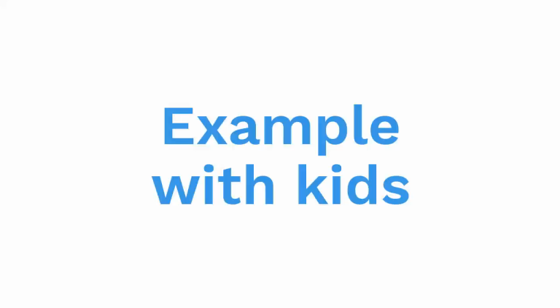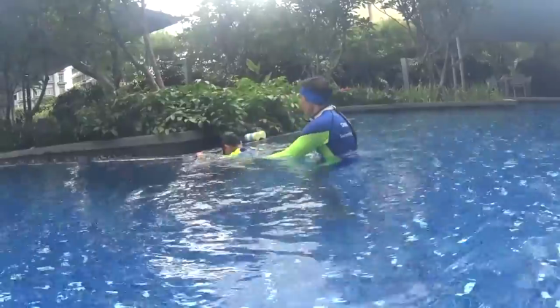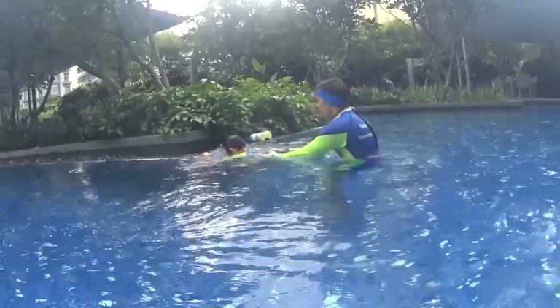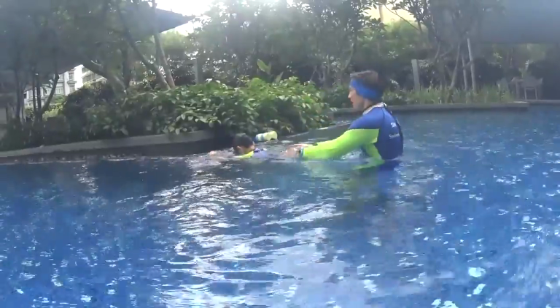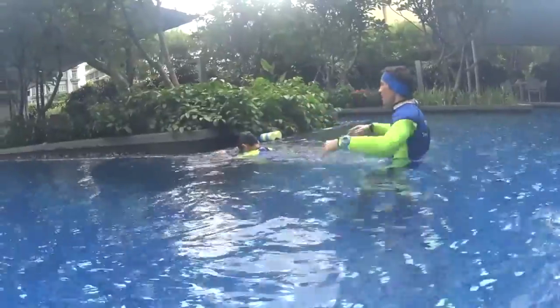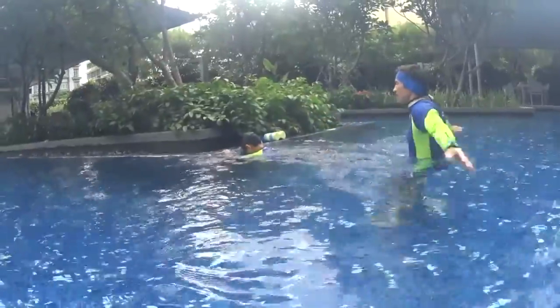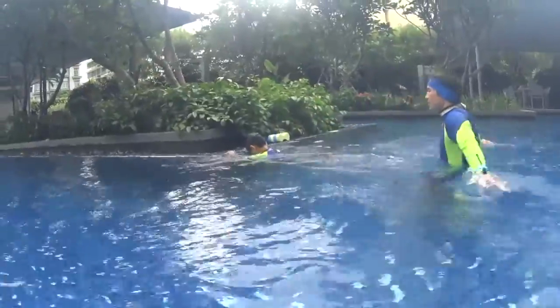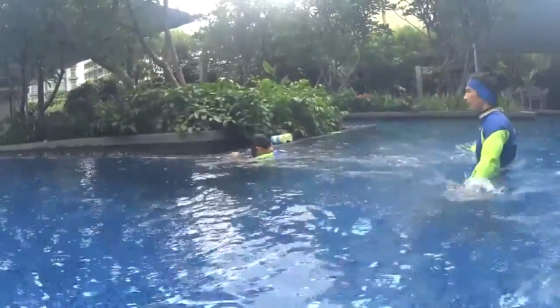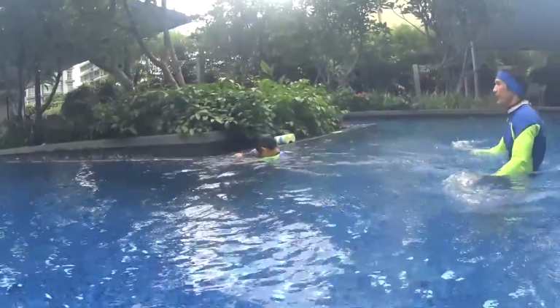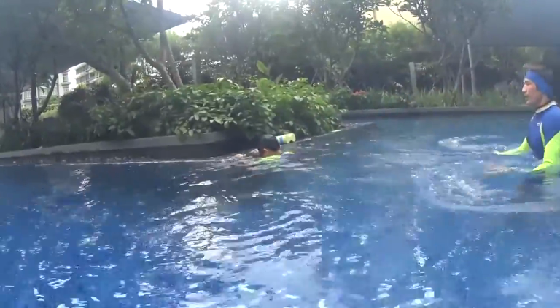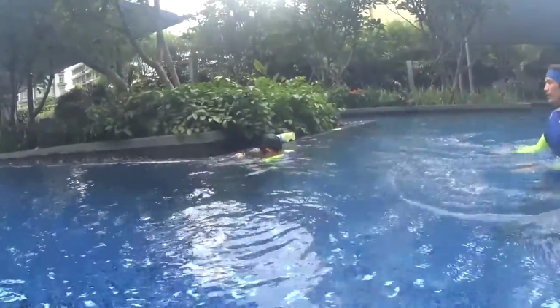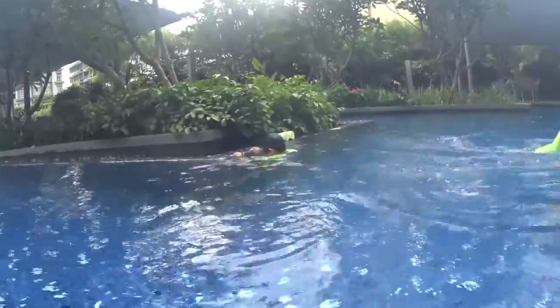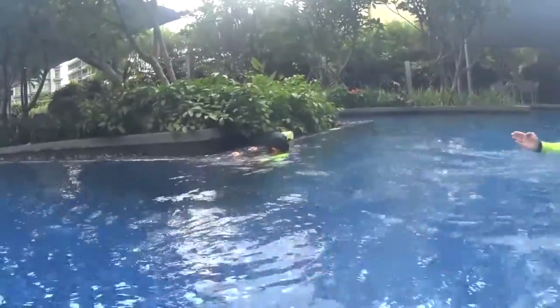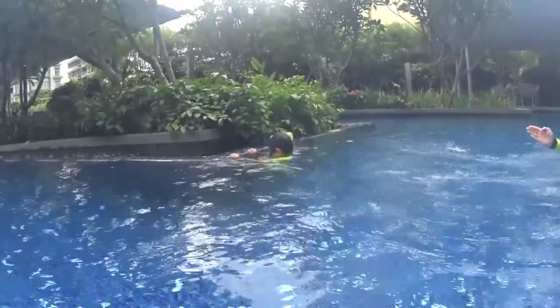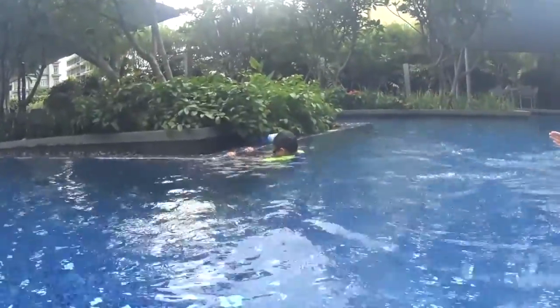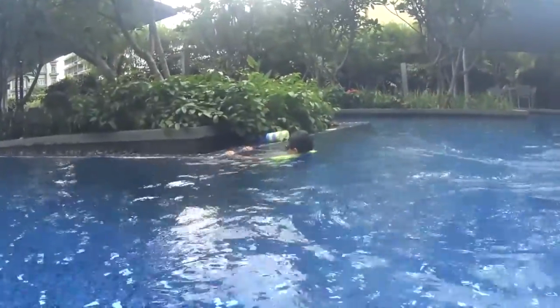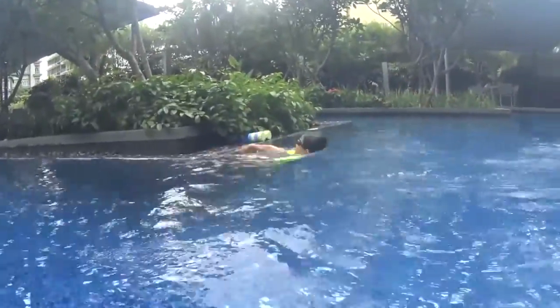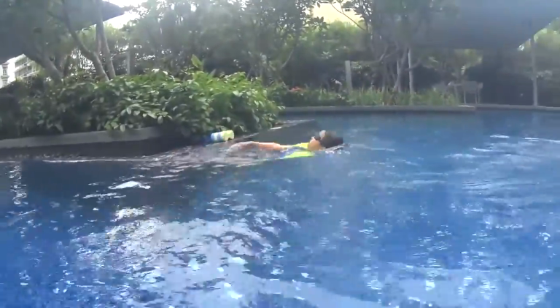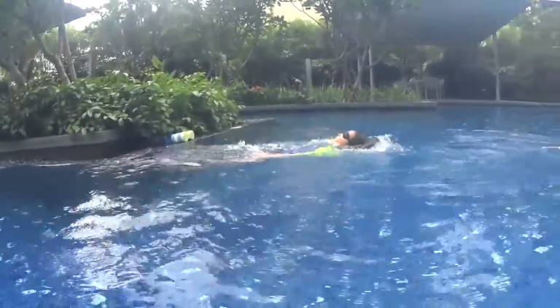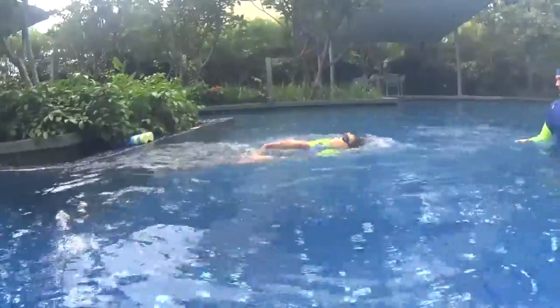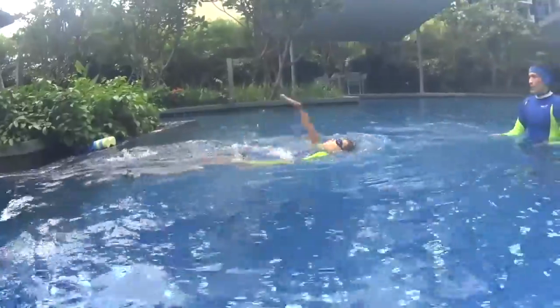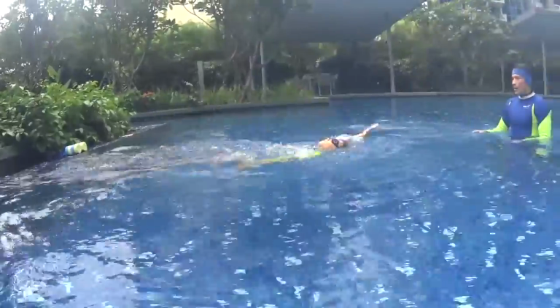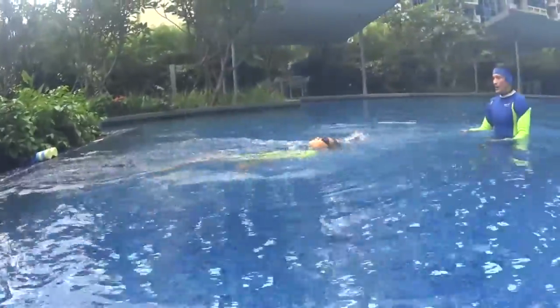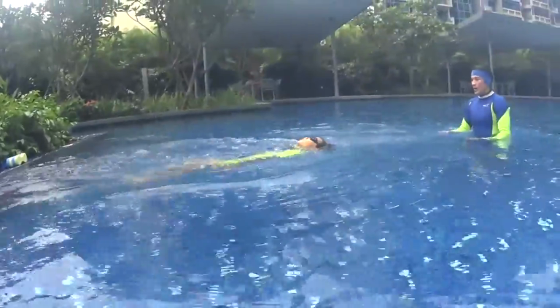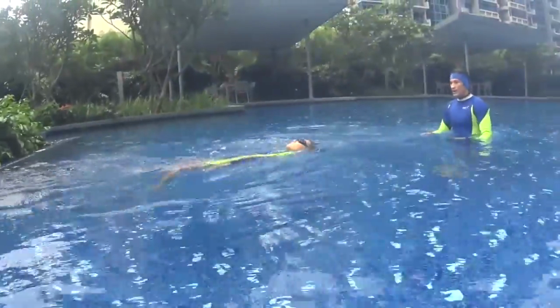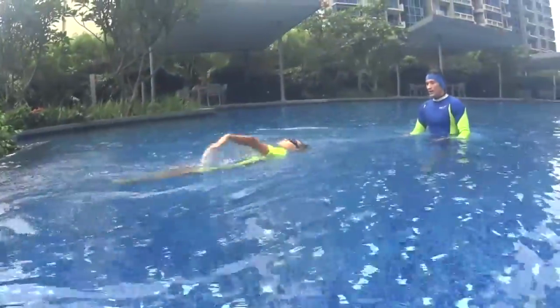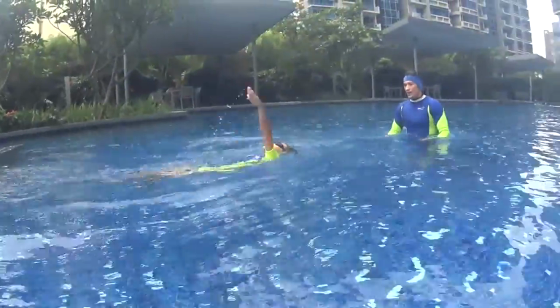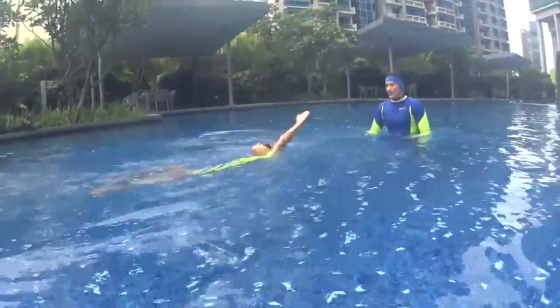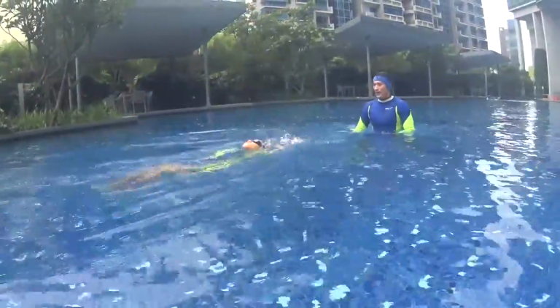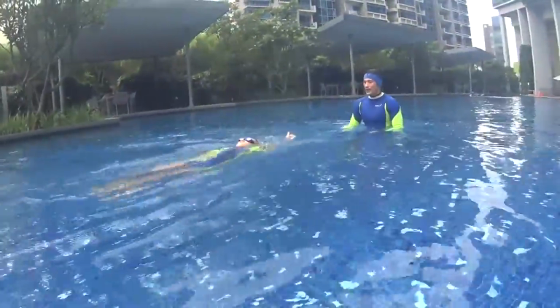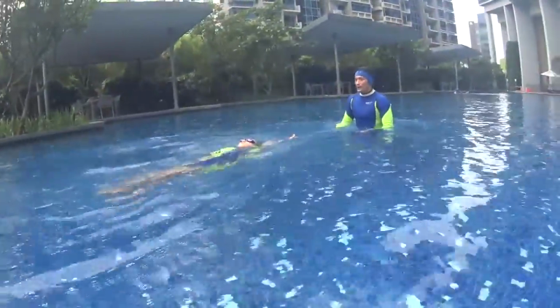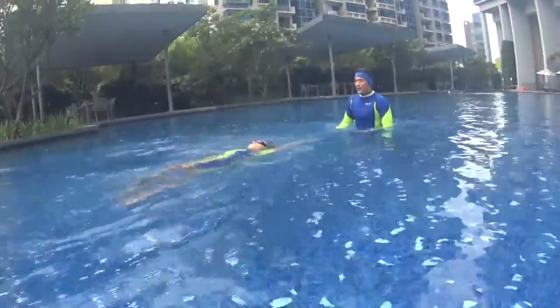Go slowly and relax. Two, one and touch. Alternate your arms, alternate your hands.